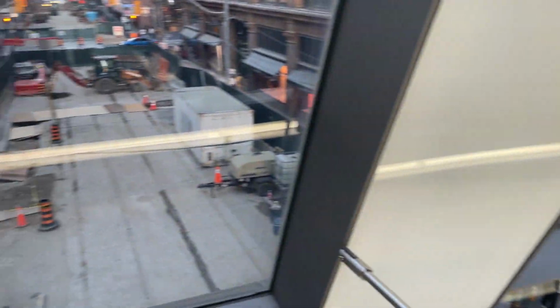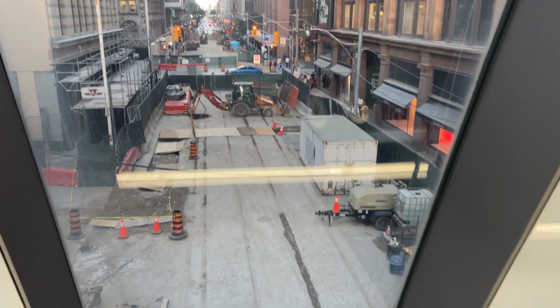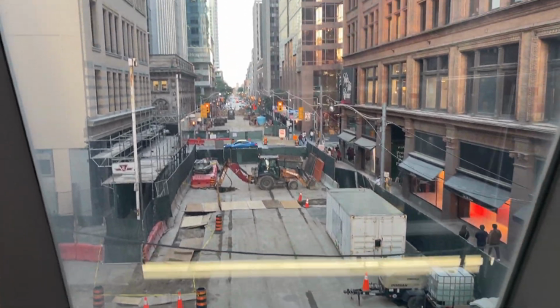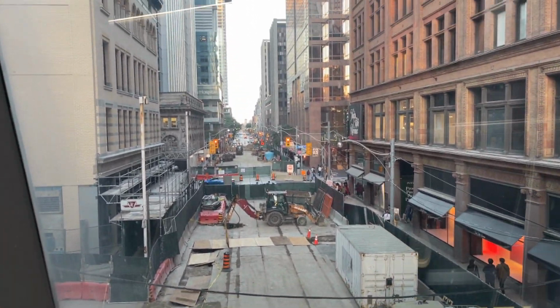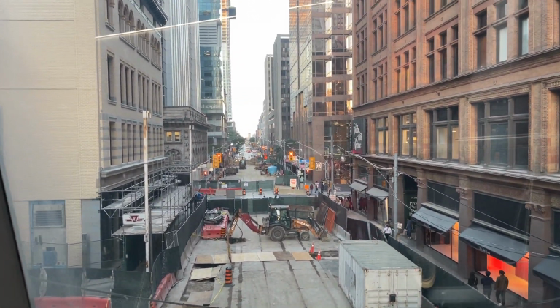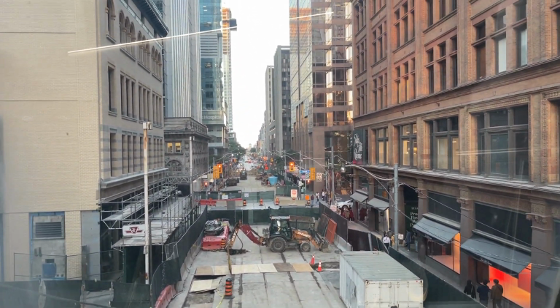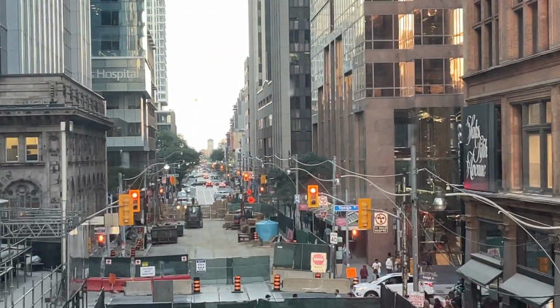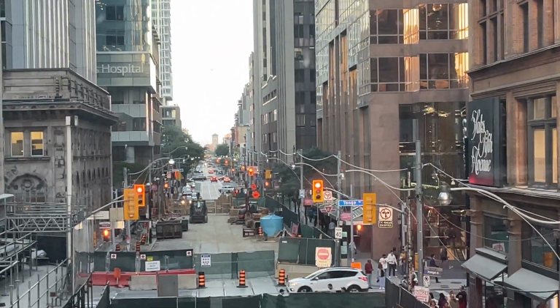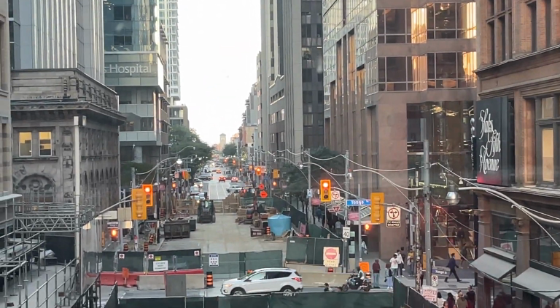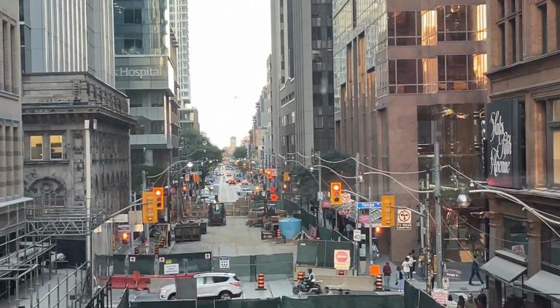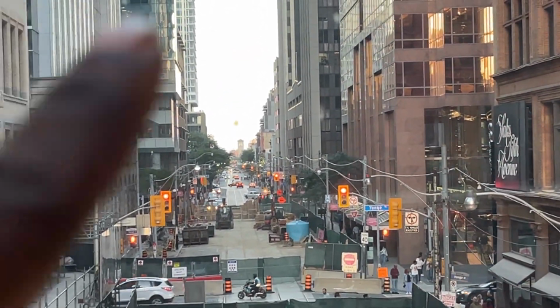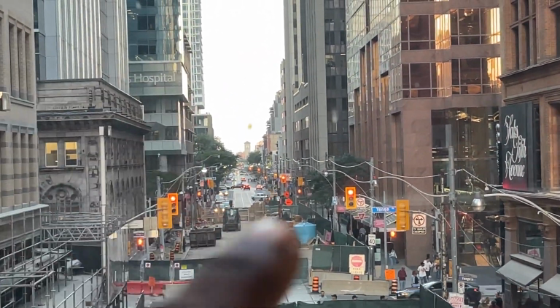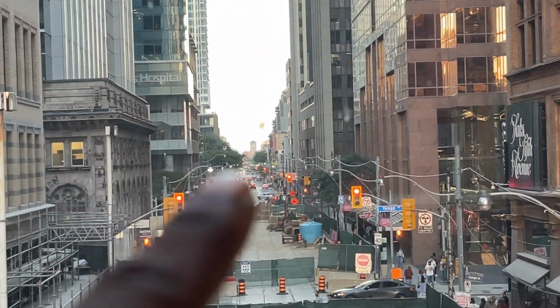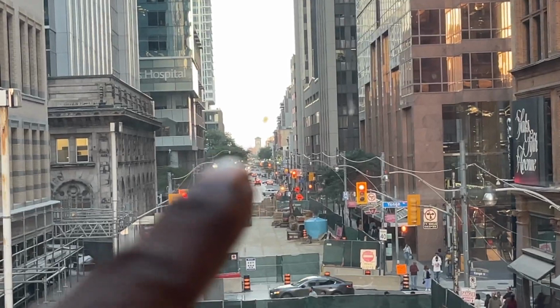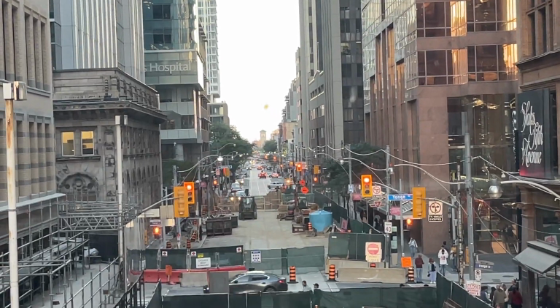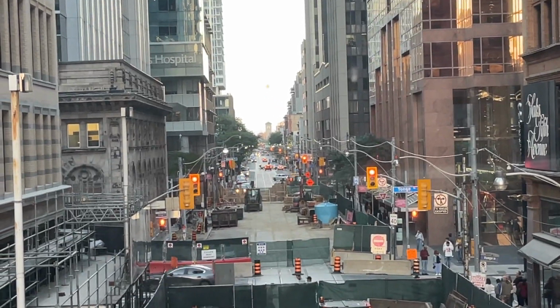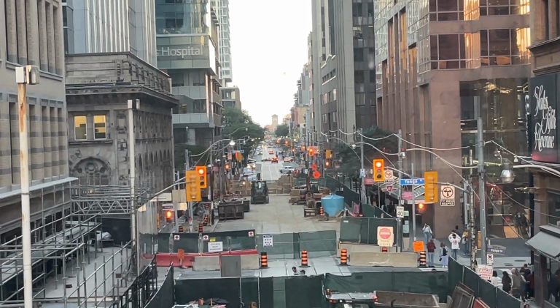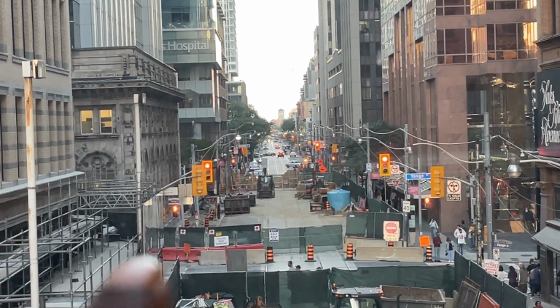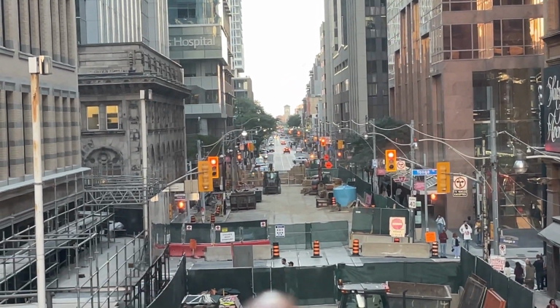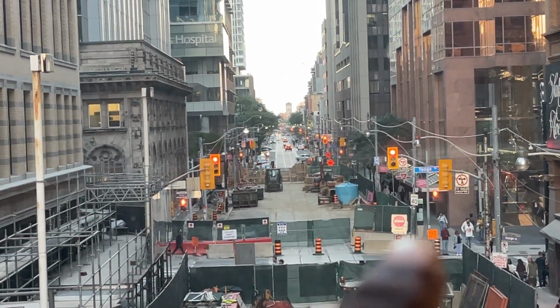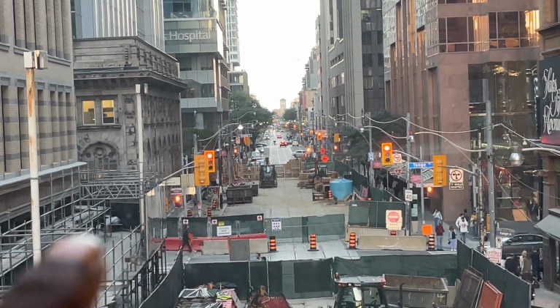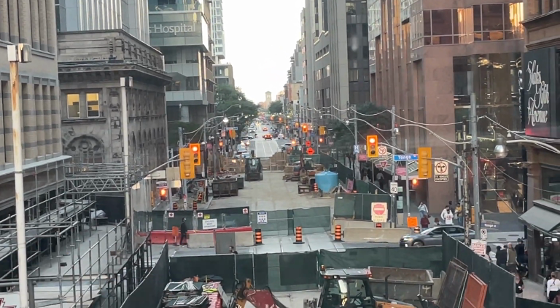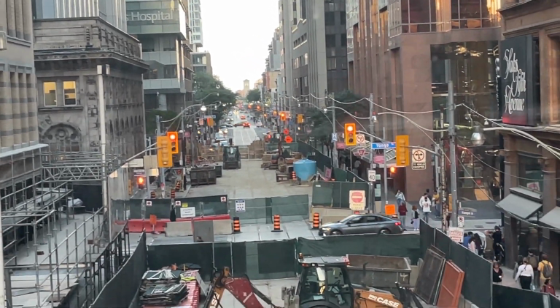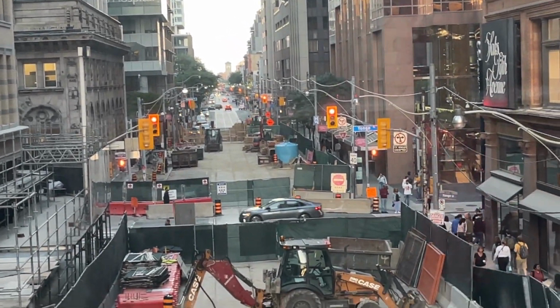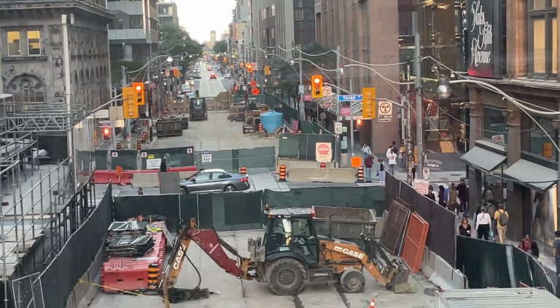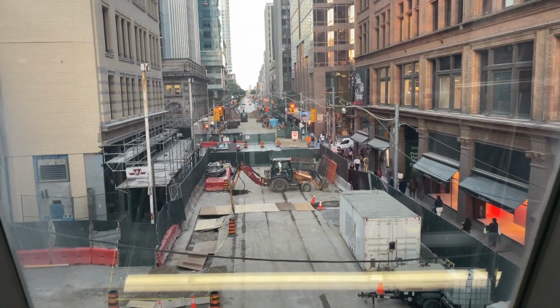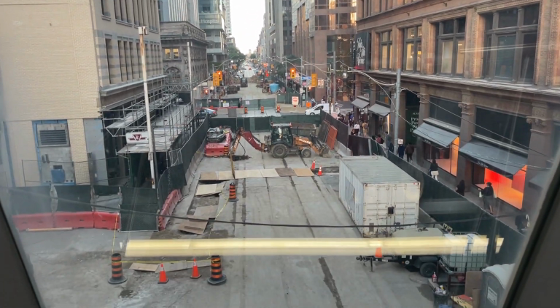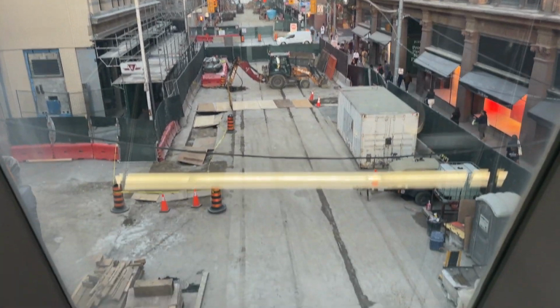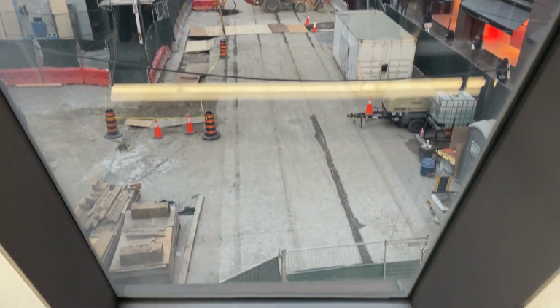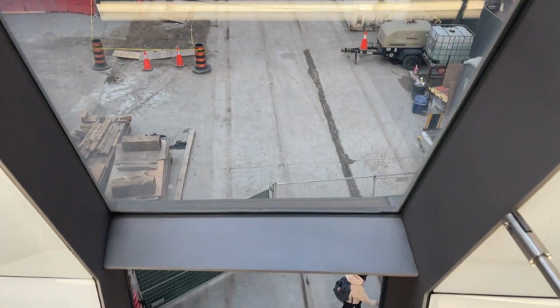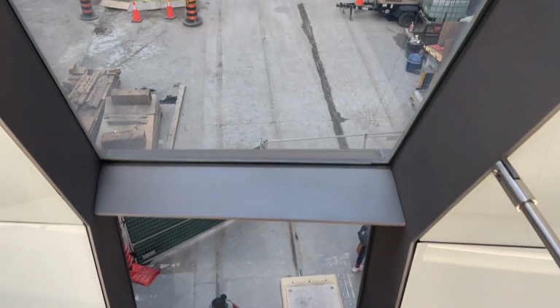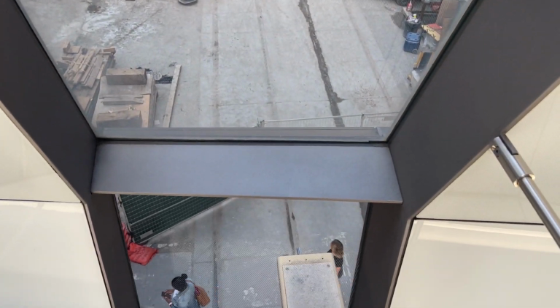Here, this is looking east towards Church Street over there somewhere. This is Yonge Street right here. And this is all the construction that's happening.